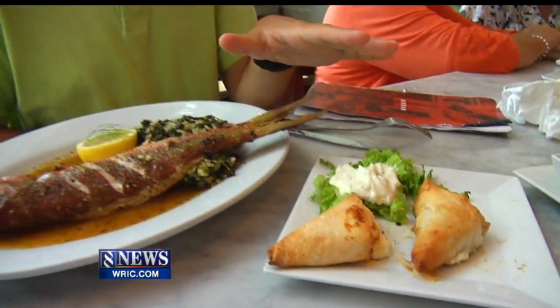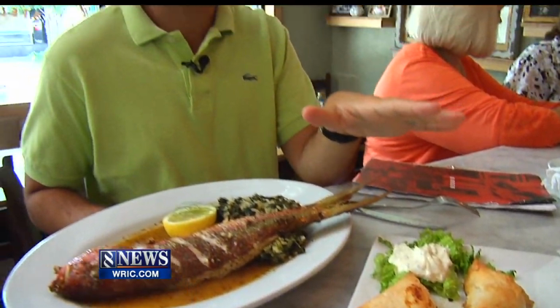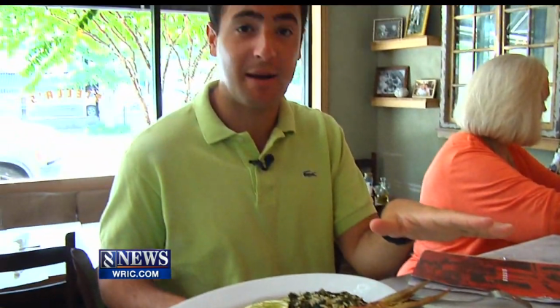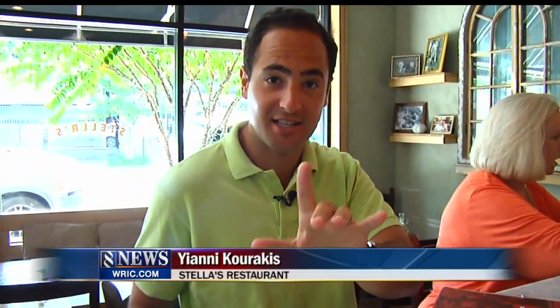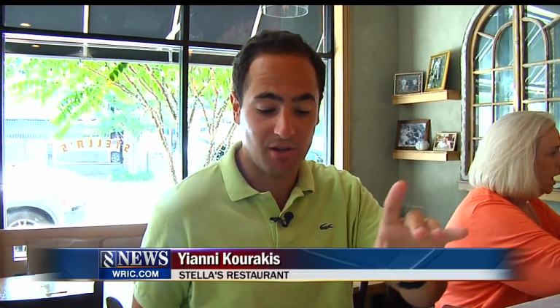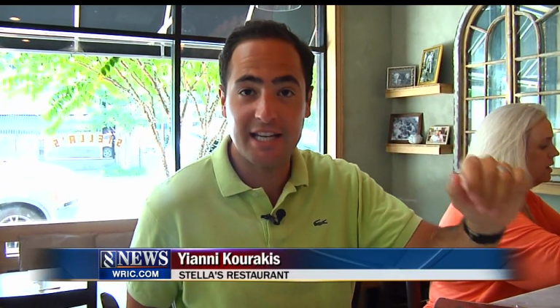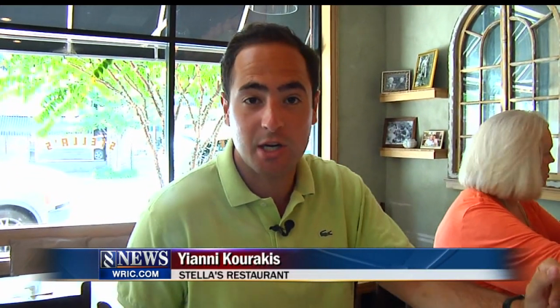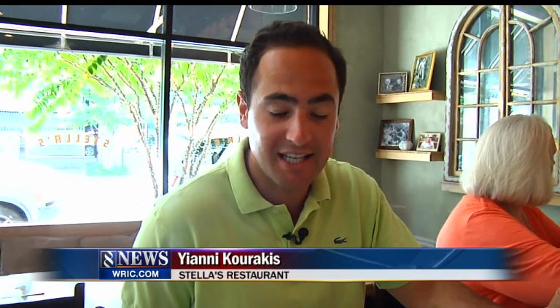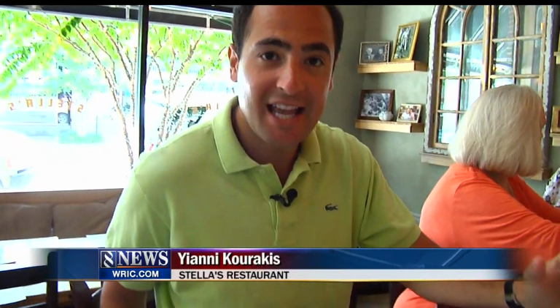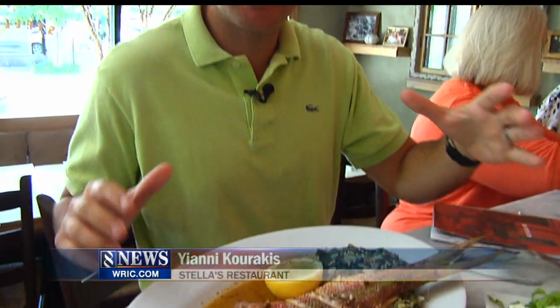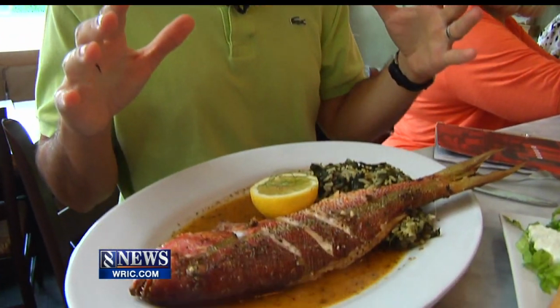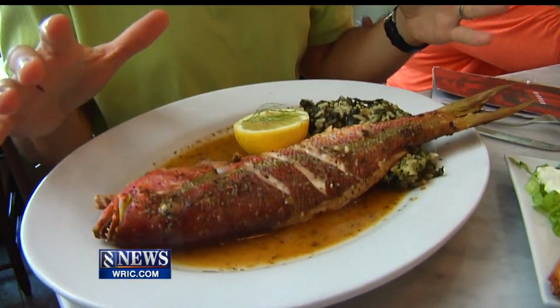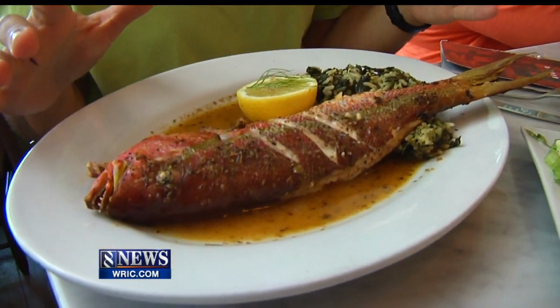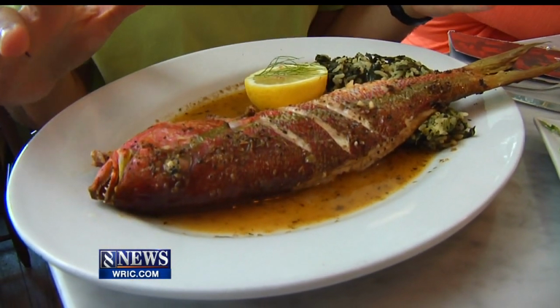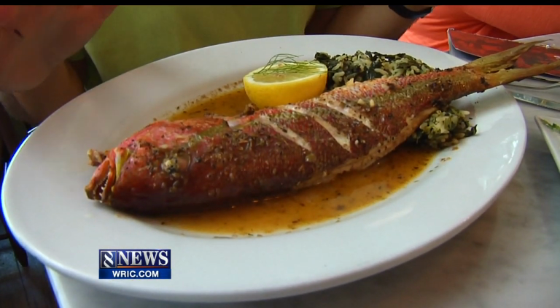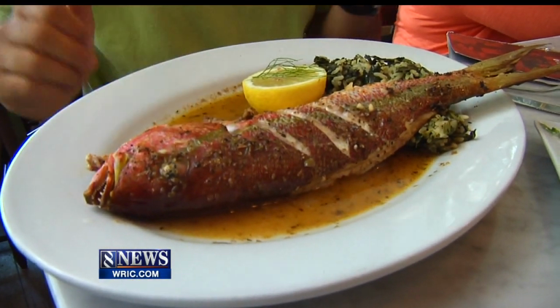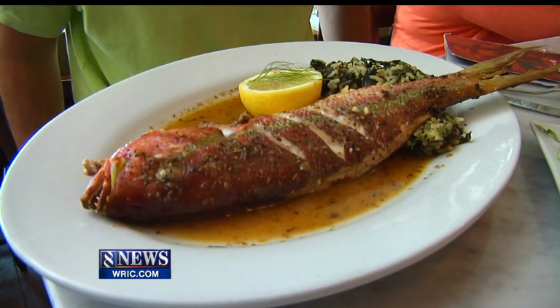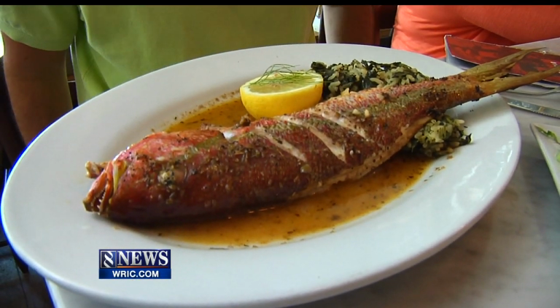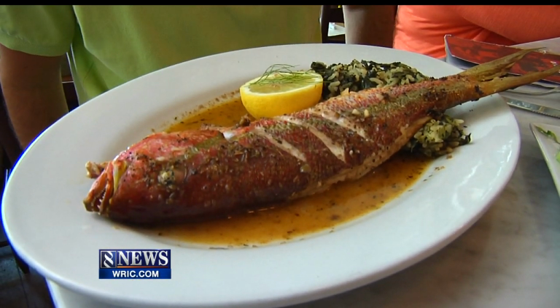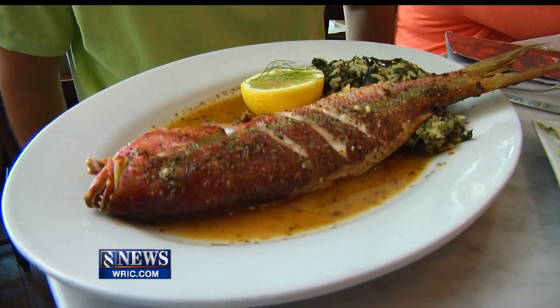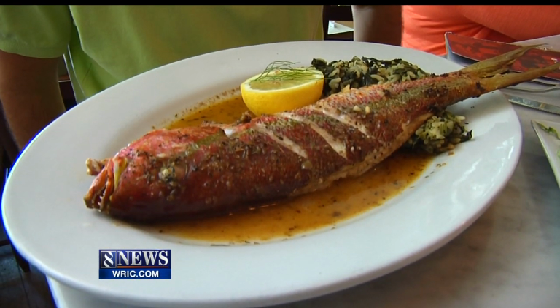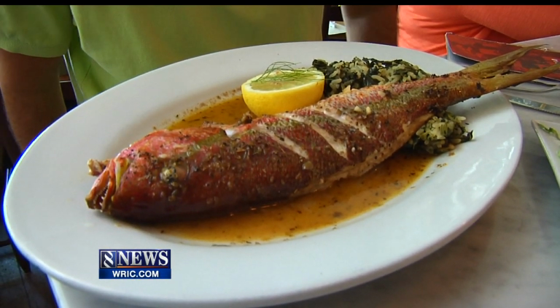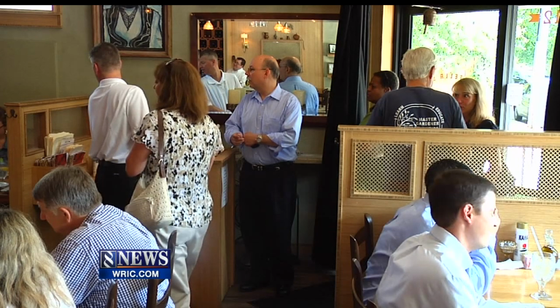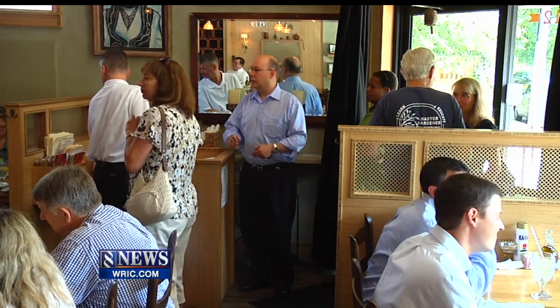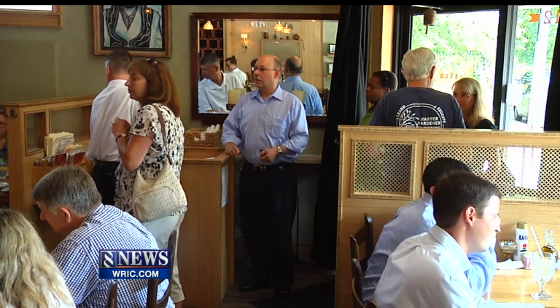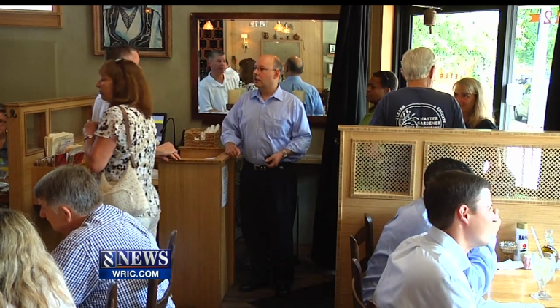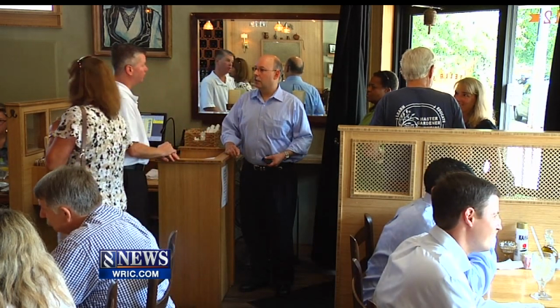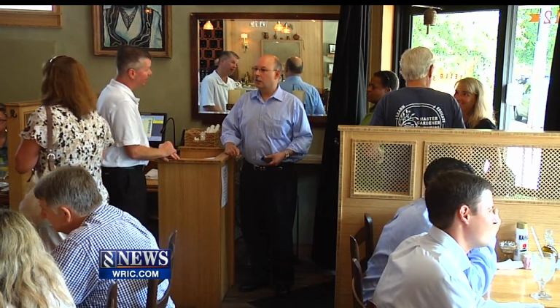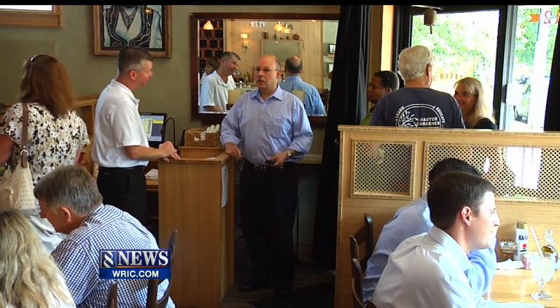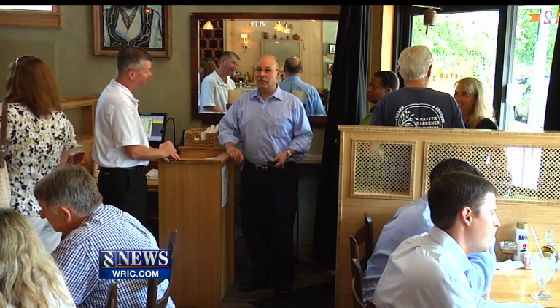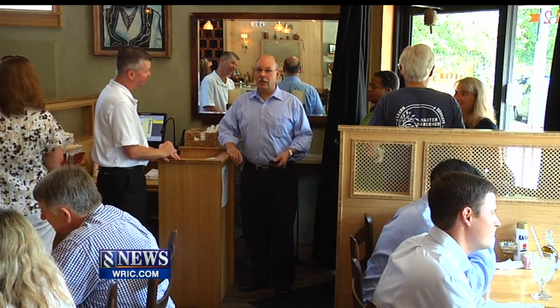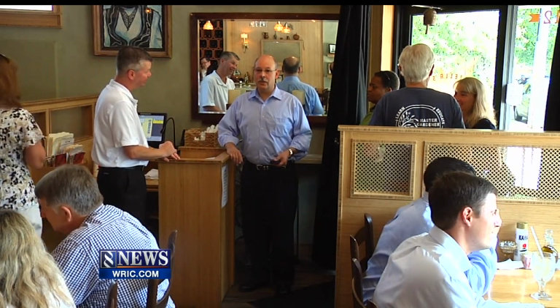We started with that, but the staple of any Greek cuisine is the entire fish — it's called psari — and today we've got the red snapper. We got to Stella's during lunchtime, and even then it was packed on a Wednesday.